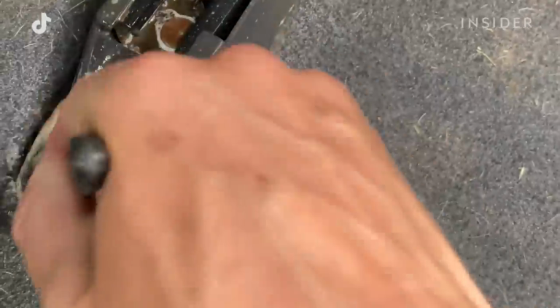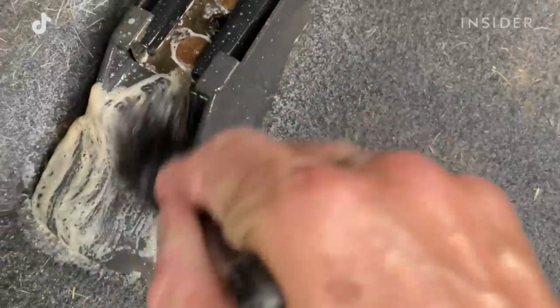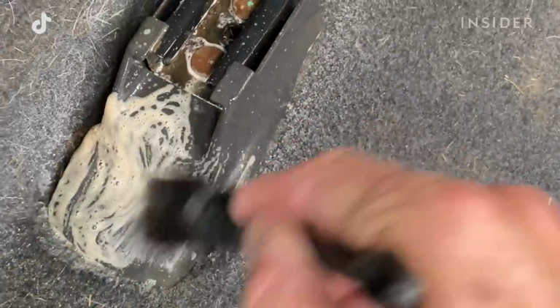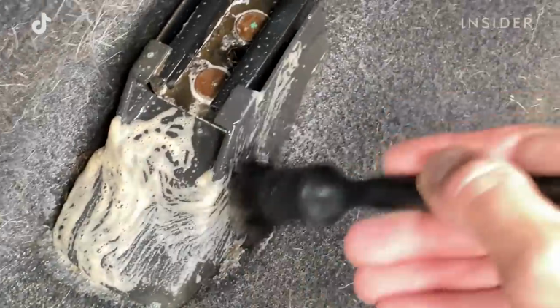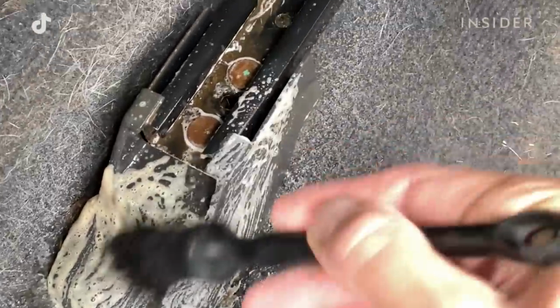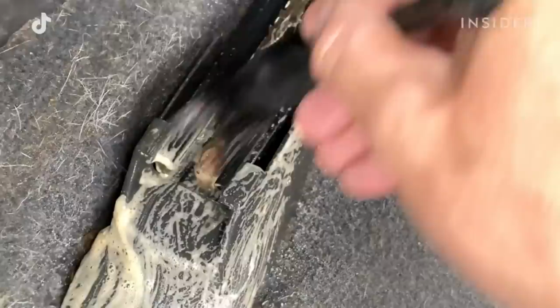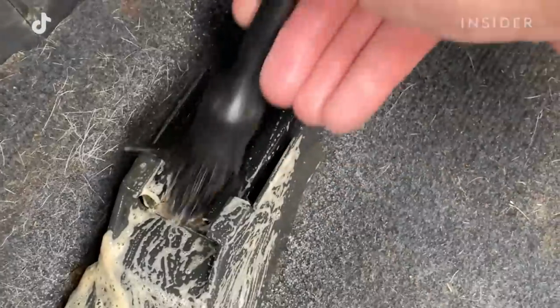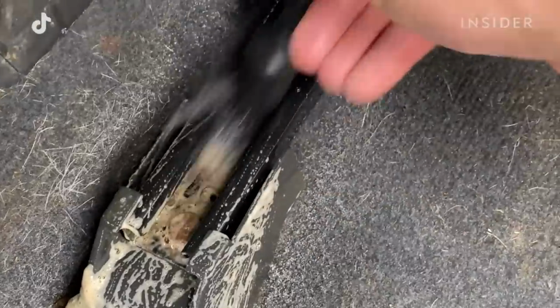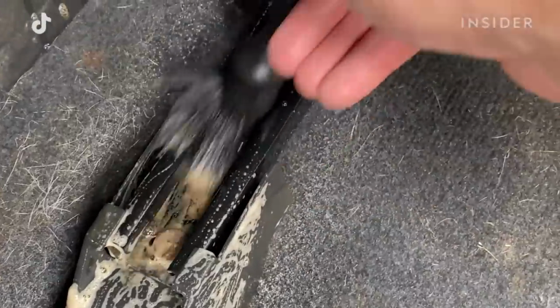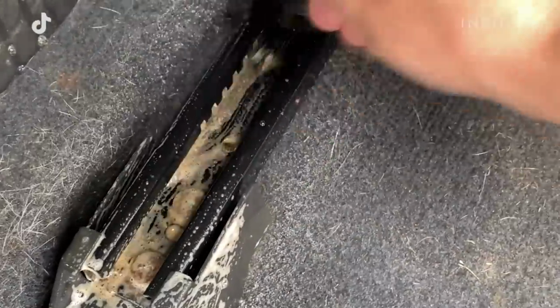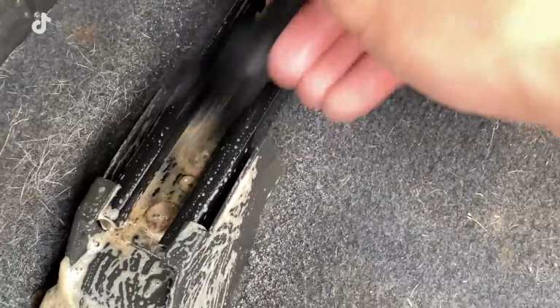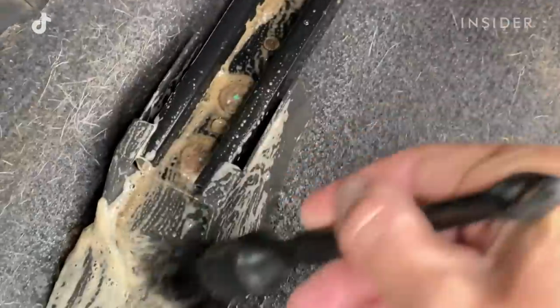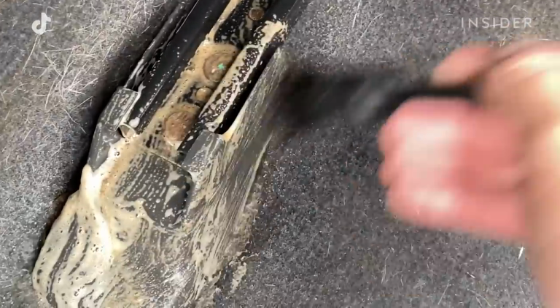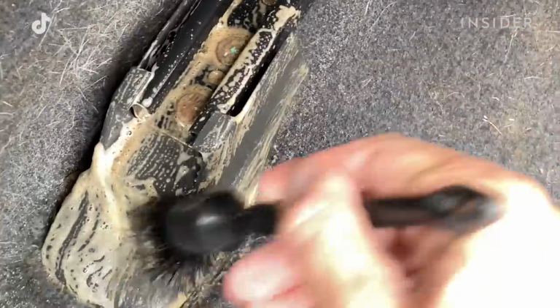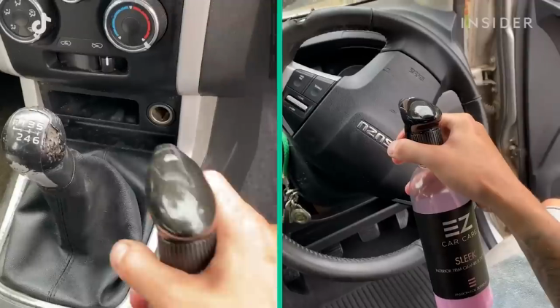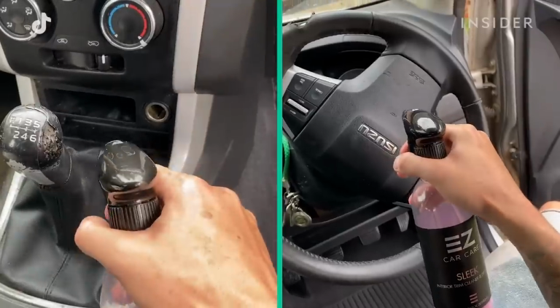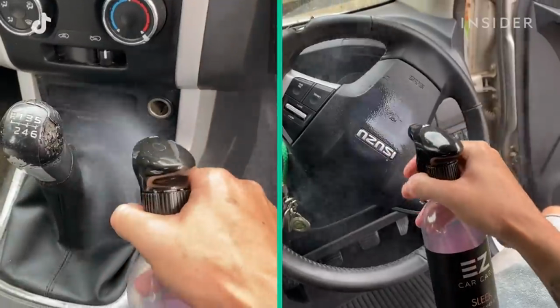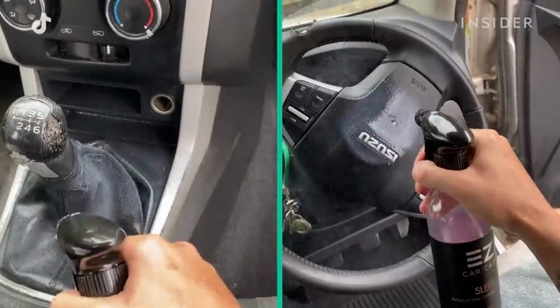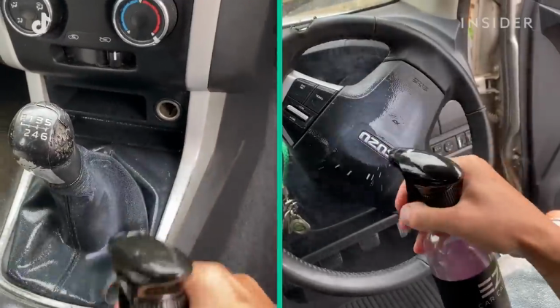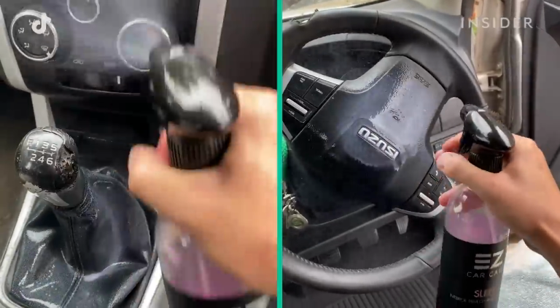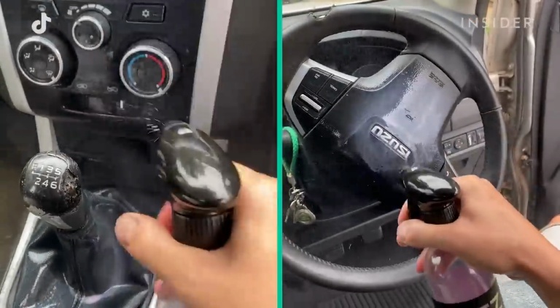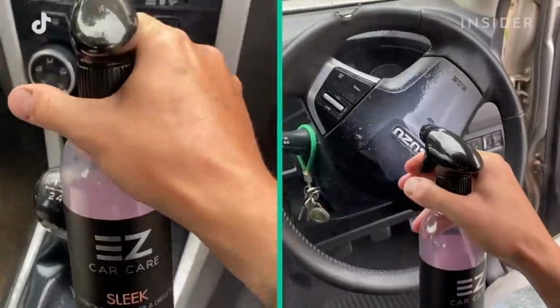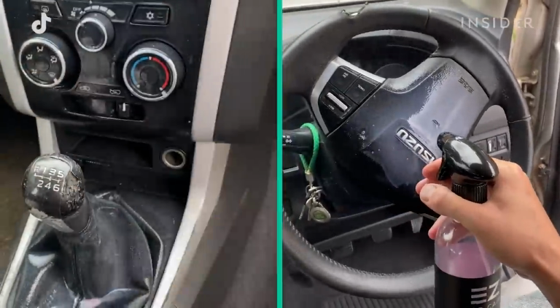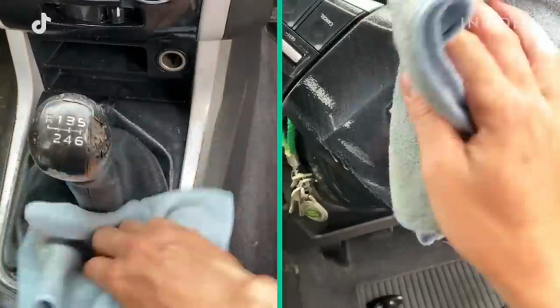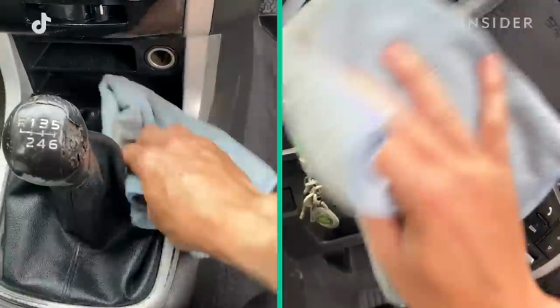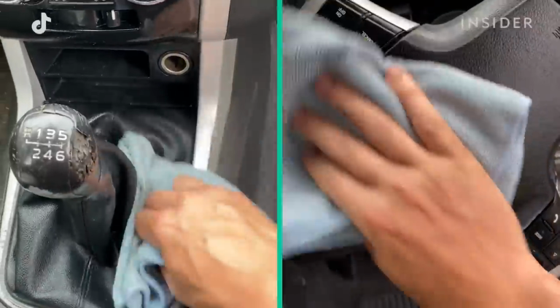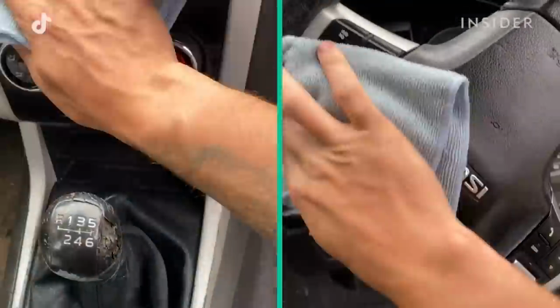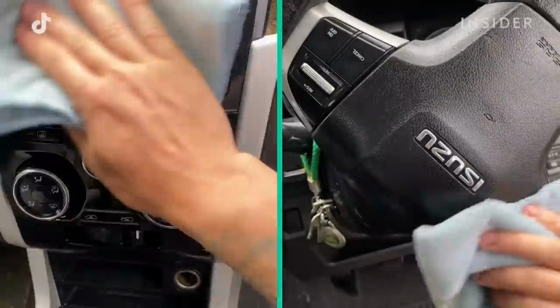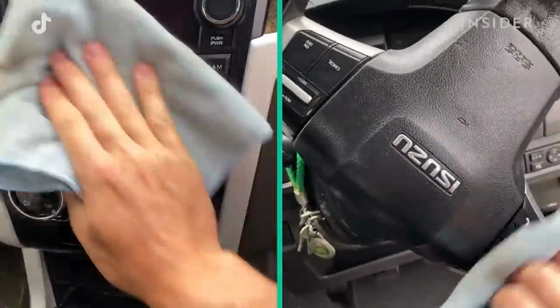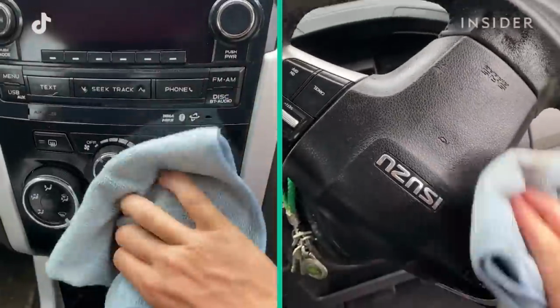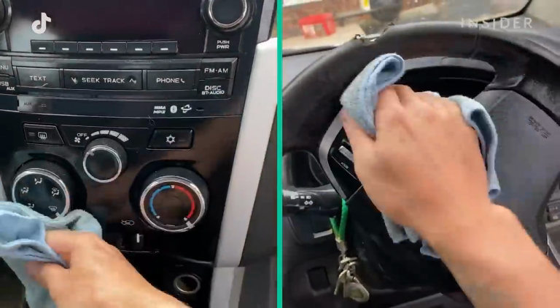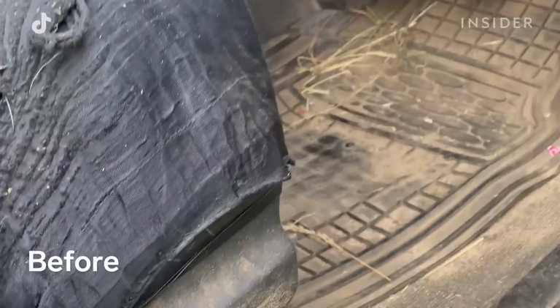For smaller areas, a detailing brush is used to remove dirt. To finish the process, Reese sprays a polish on all the interior plastics and wipes it away to reveal a bright, shiny finish.